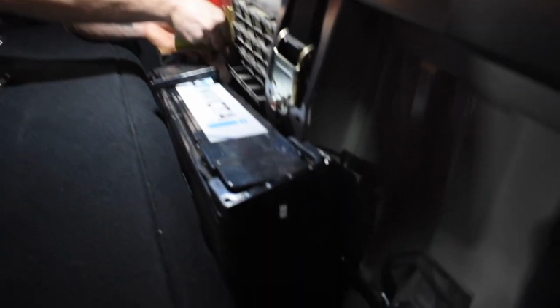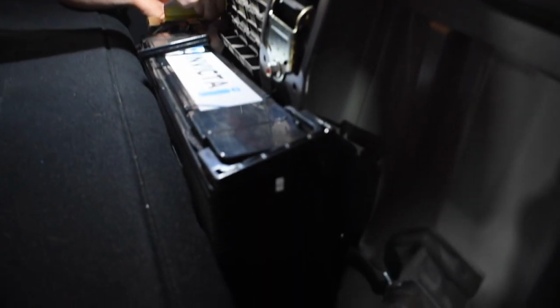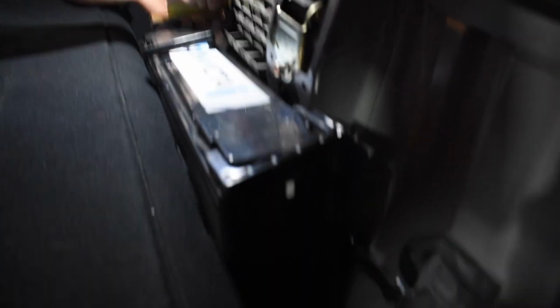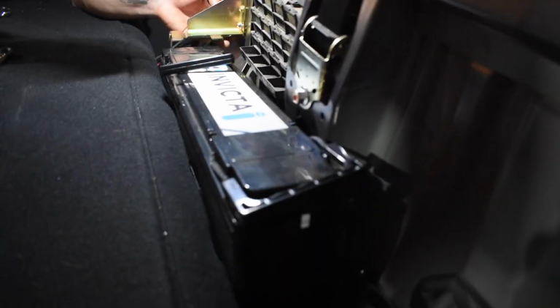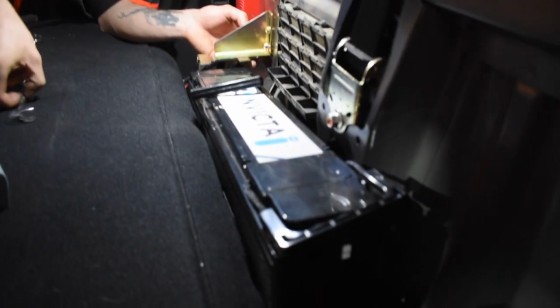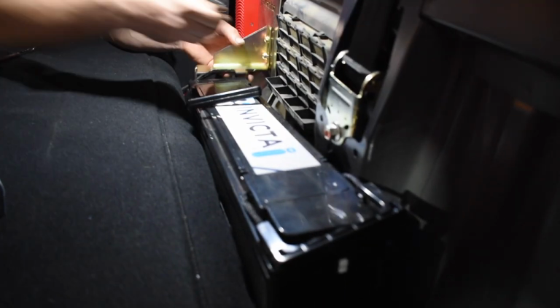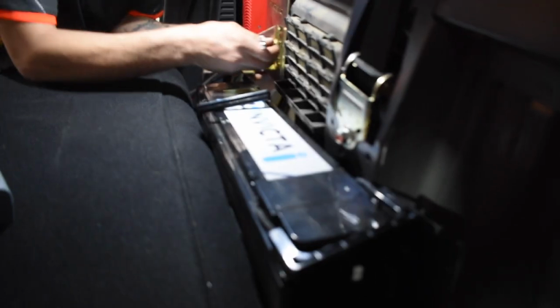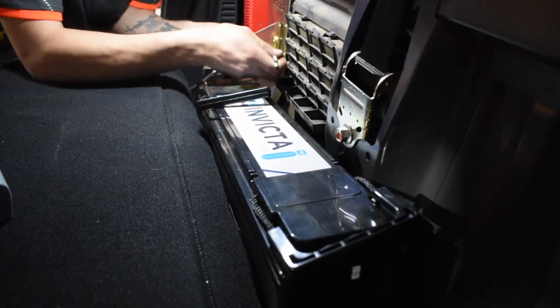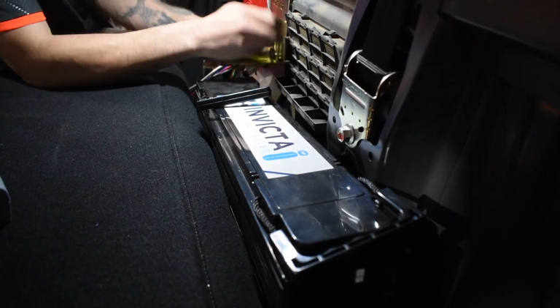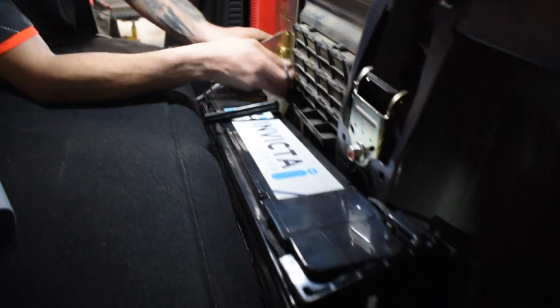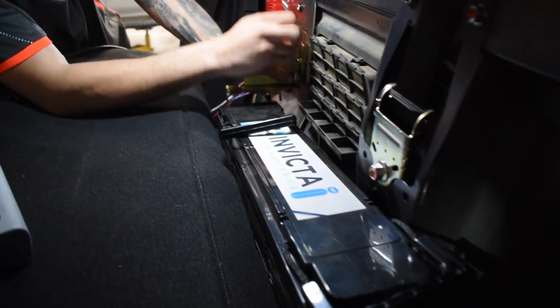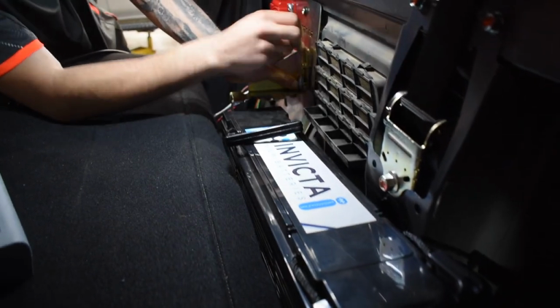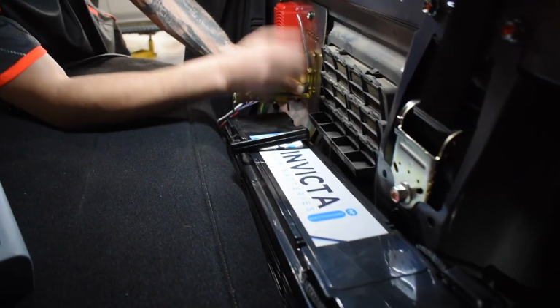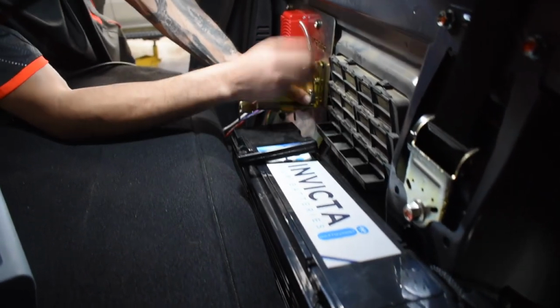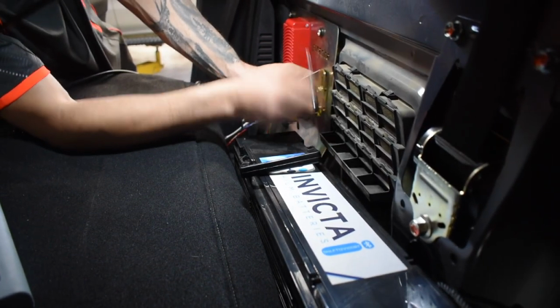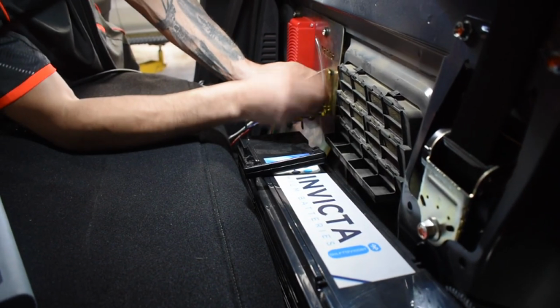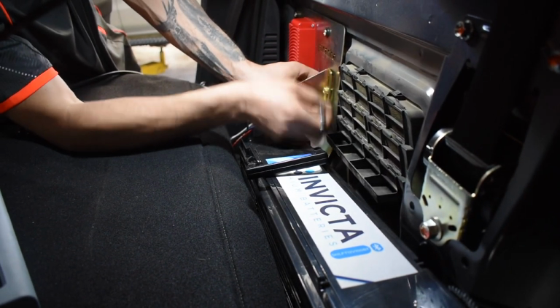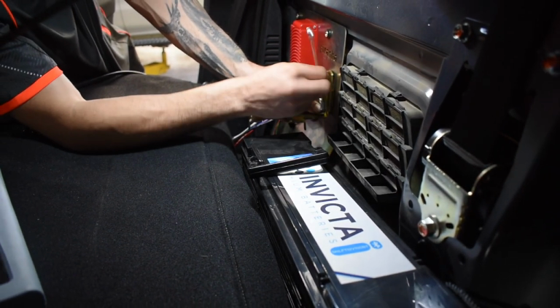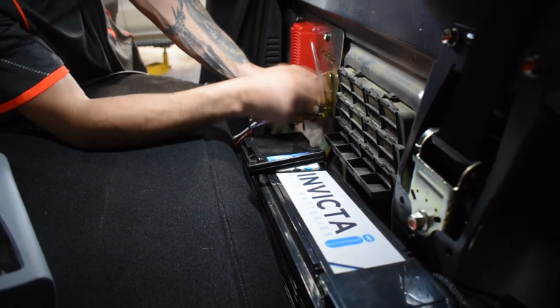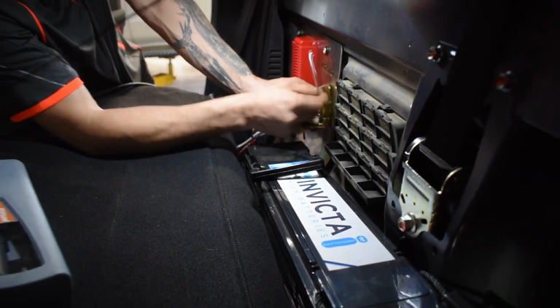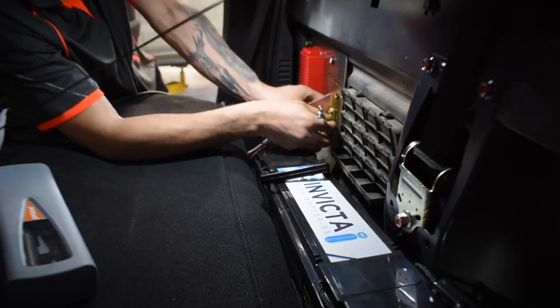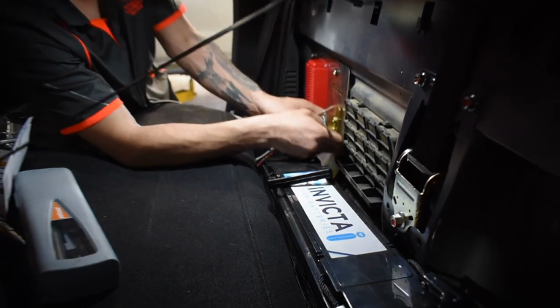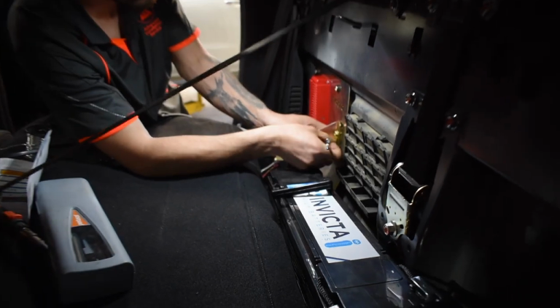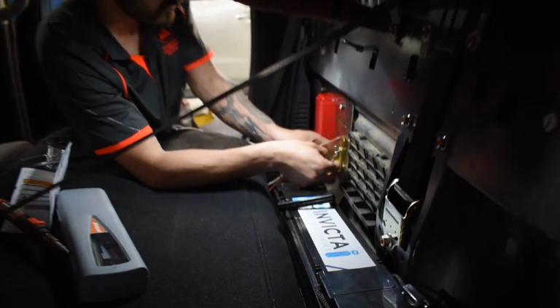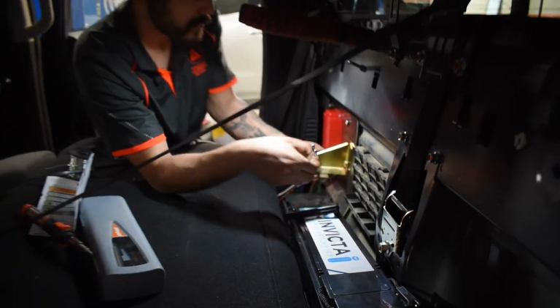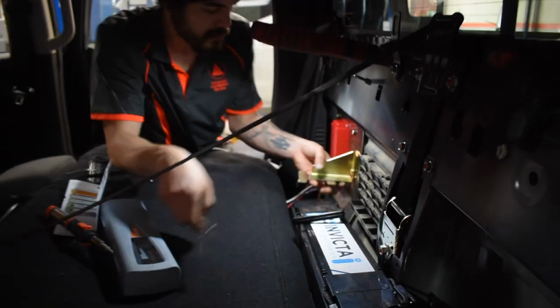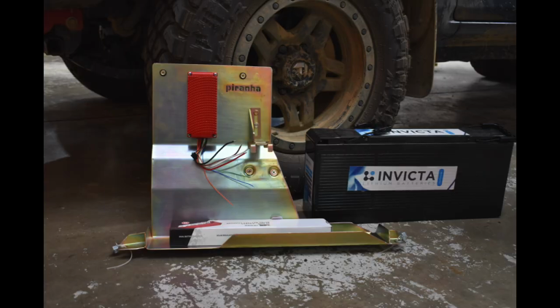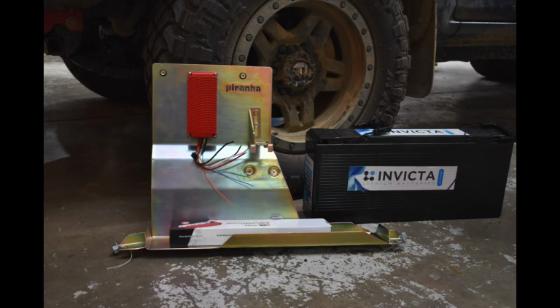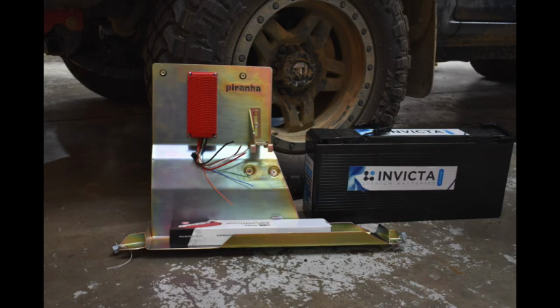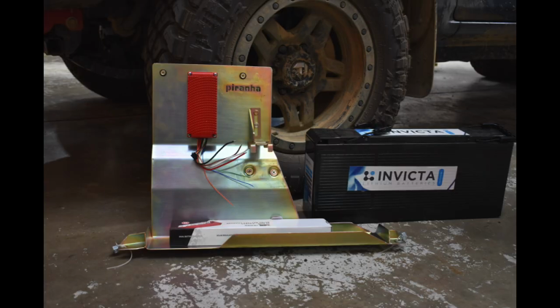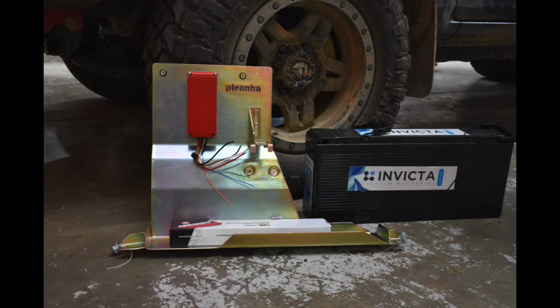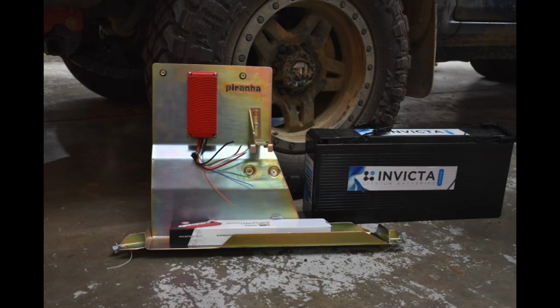In saying simple, this is pretty high tech — 100 amp hour slimline lithium battery, that's going to be more than enough for what we need. And now on this beautiful tray, absolute winner. Really wrapped with this Piranha gear and this Invicta 100 amp hour slimline battery.